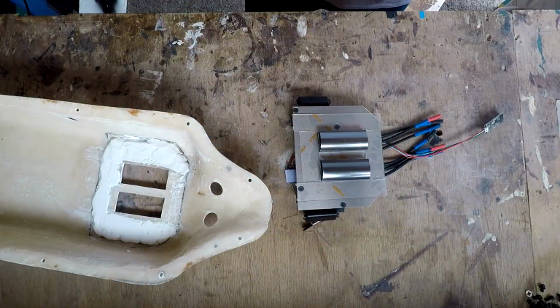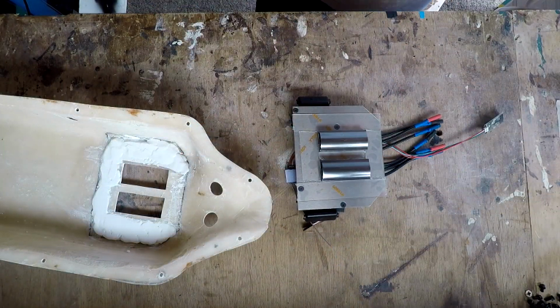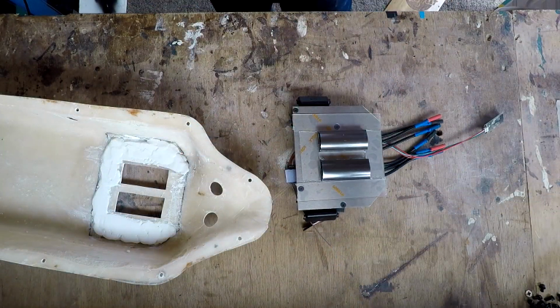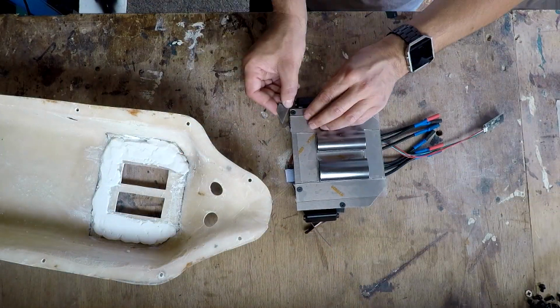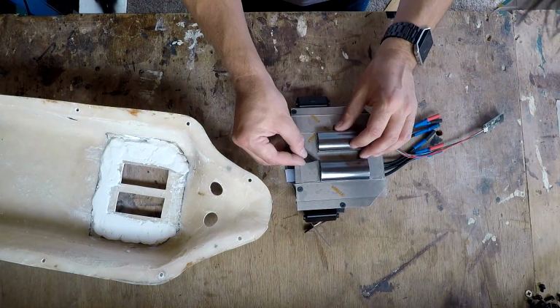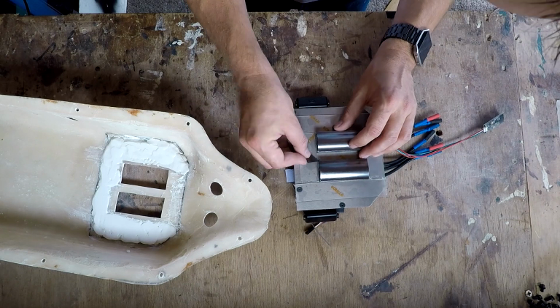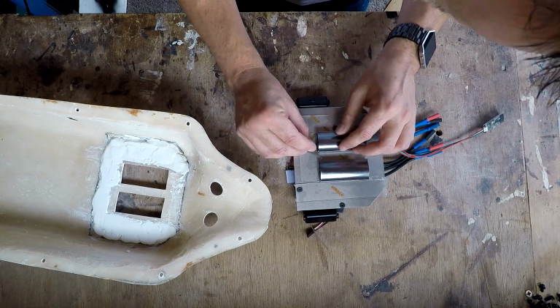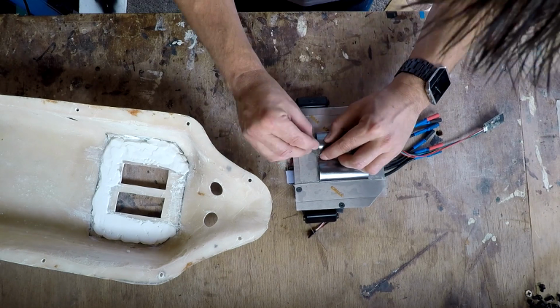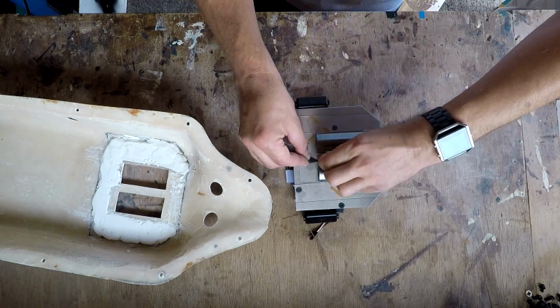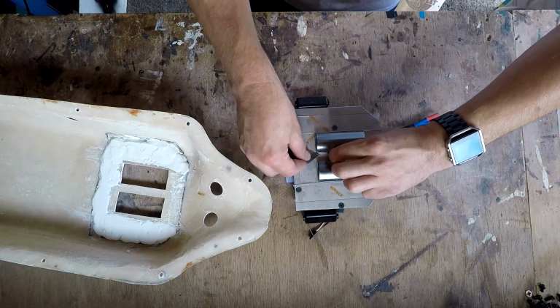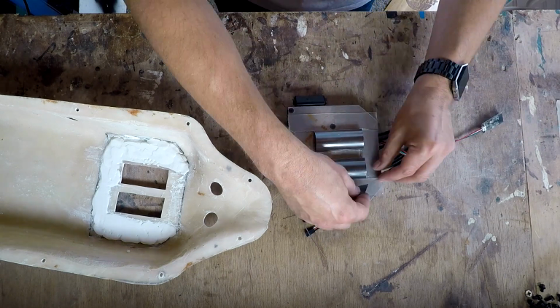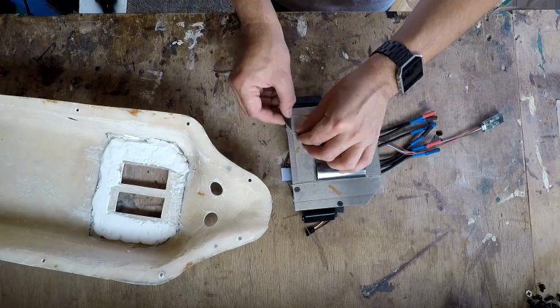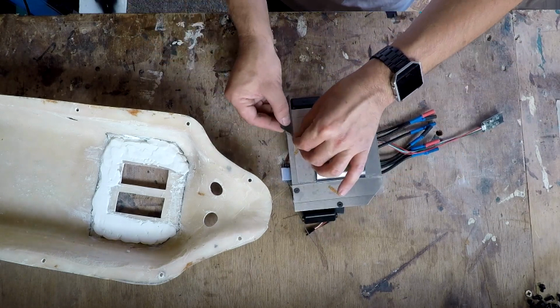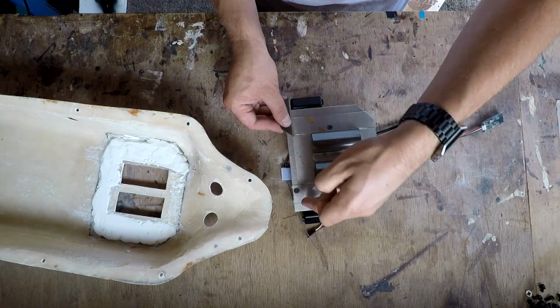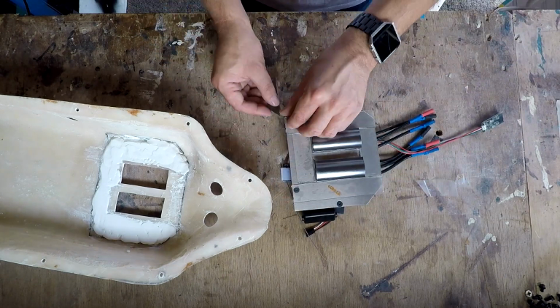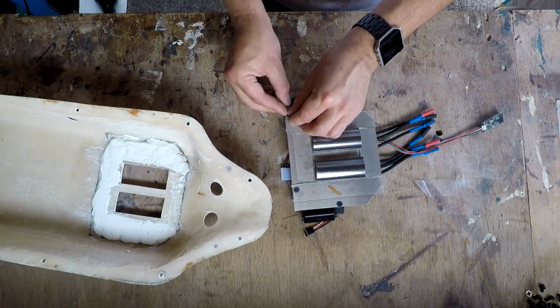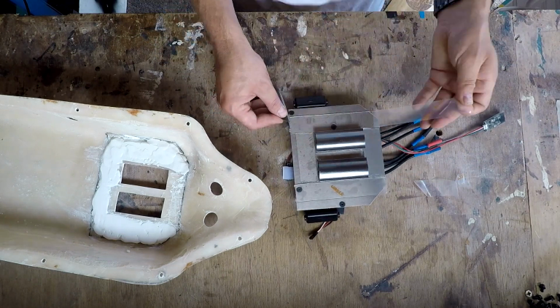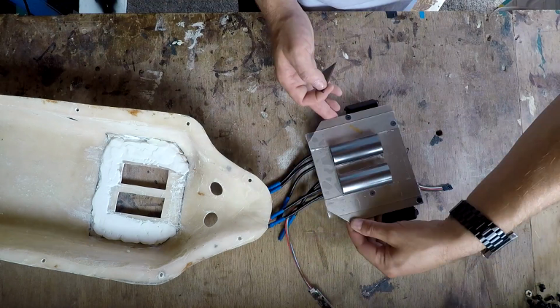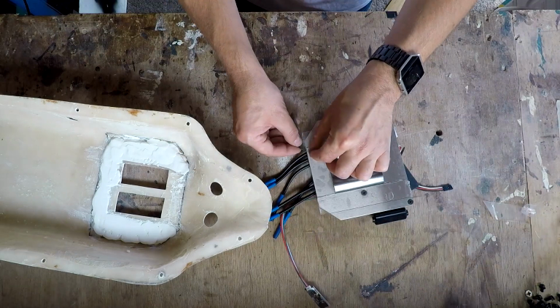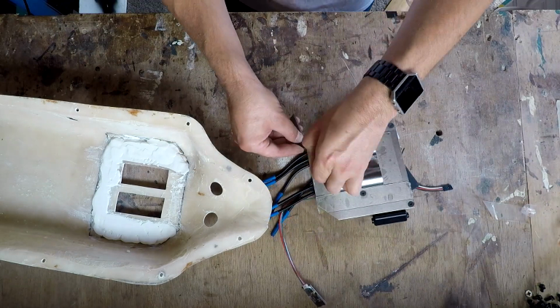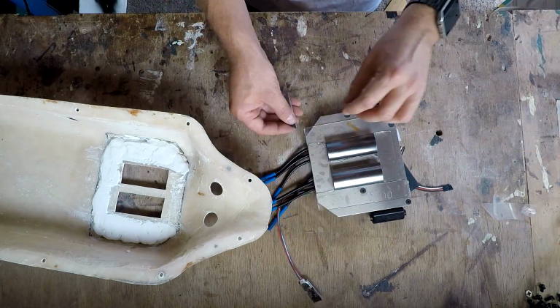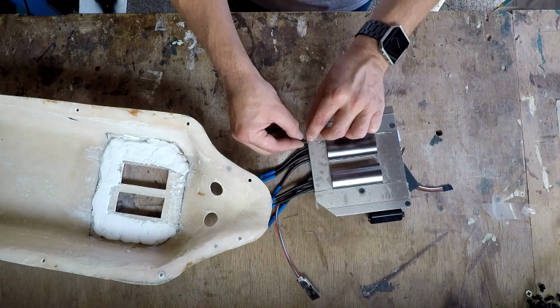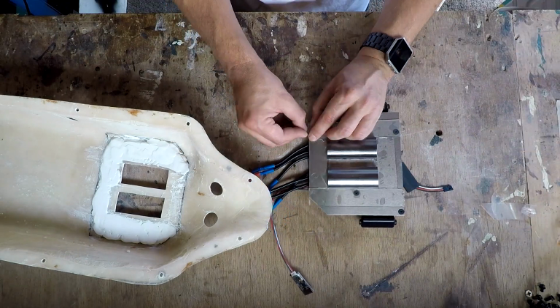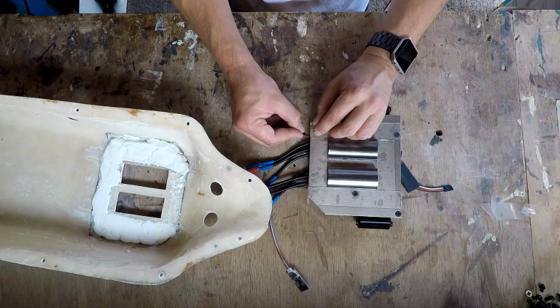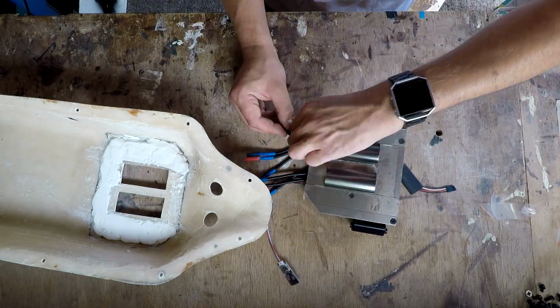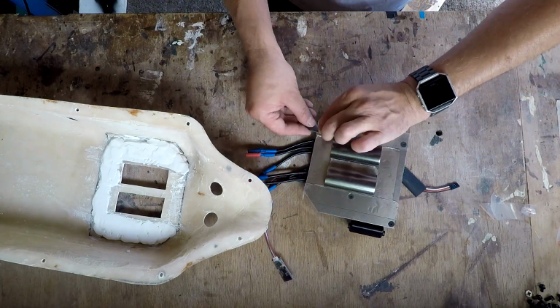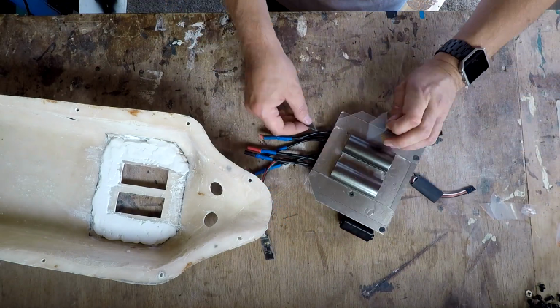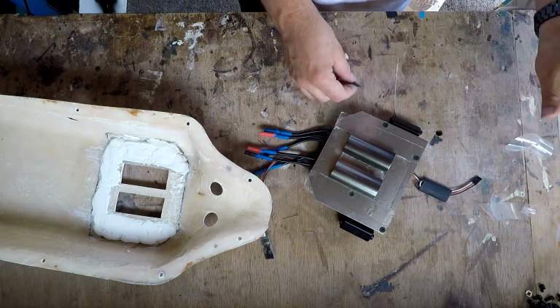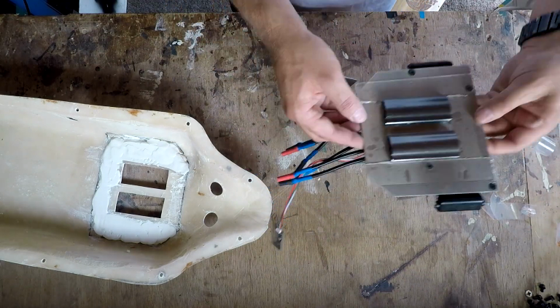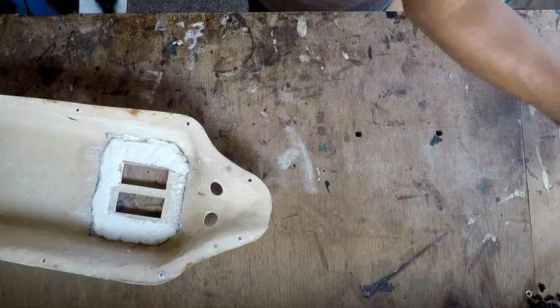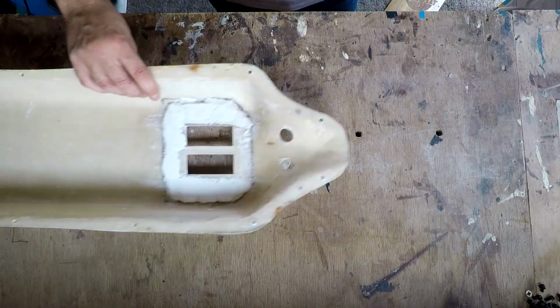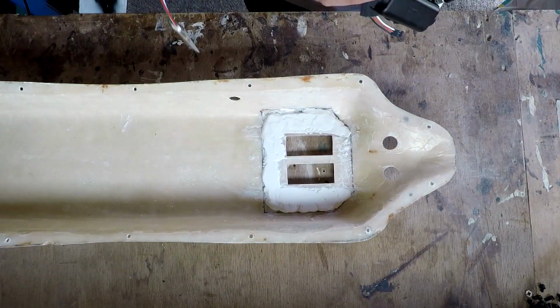I've turned the heatsink over and stuck on some industrial grade double-sided sticky tape. This will be stuck onto the fiberglass case with the two little heatsinks poking through the bottom, so they get cooled by the air as I ride.